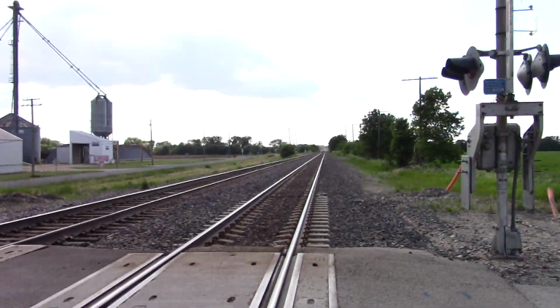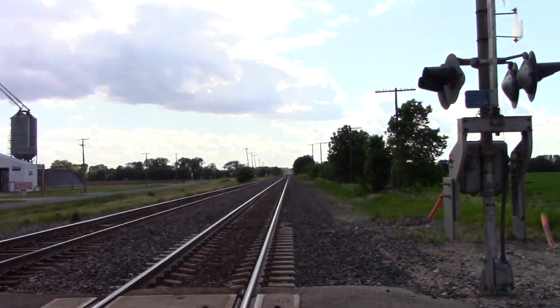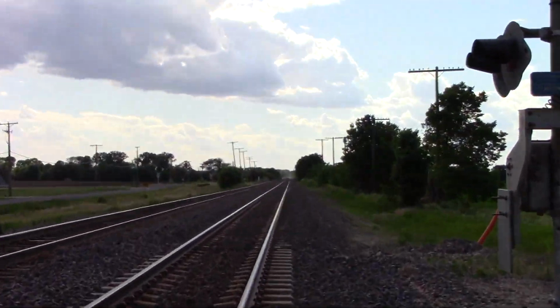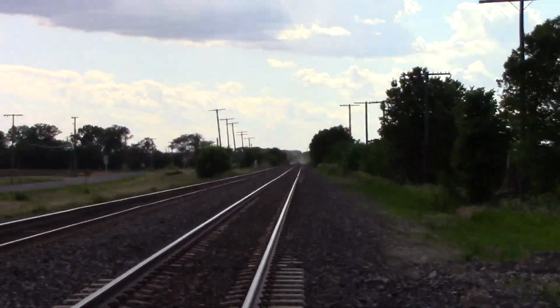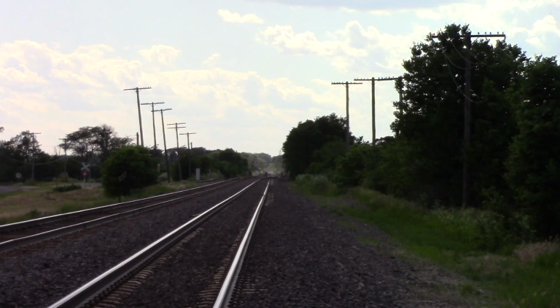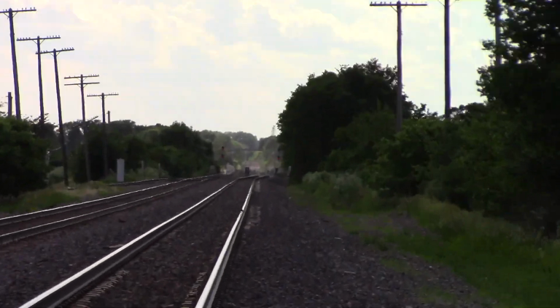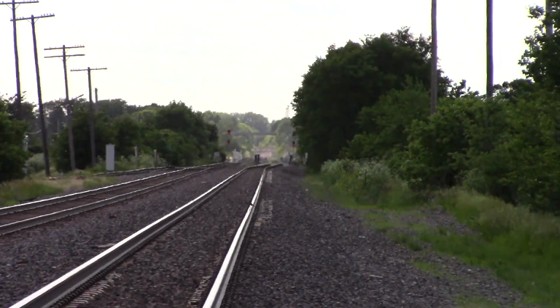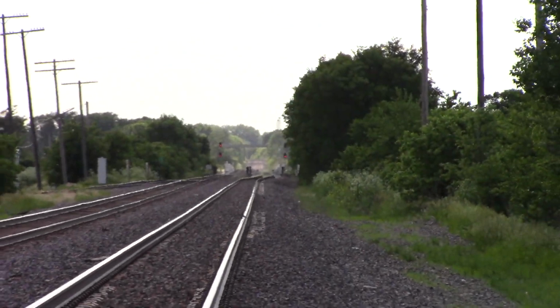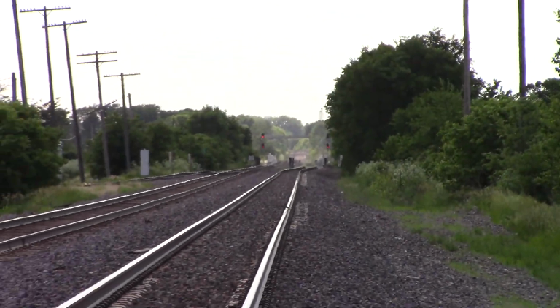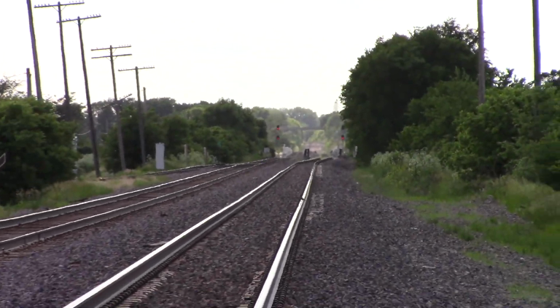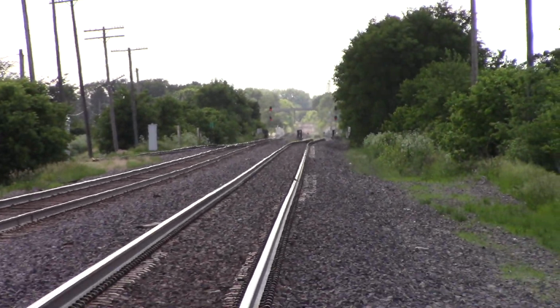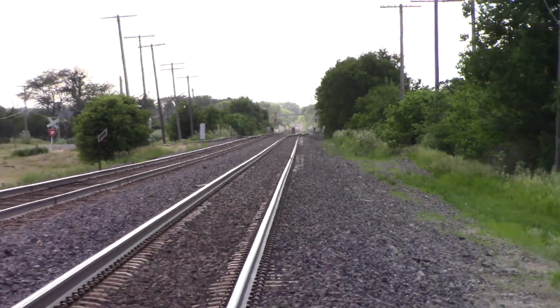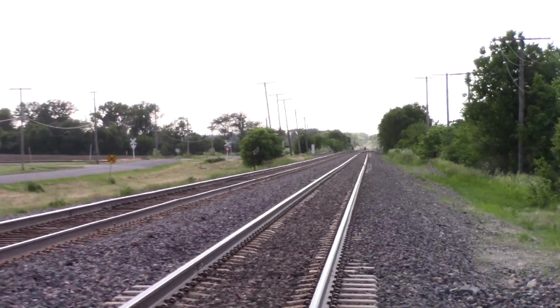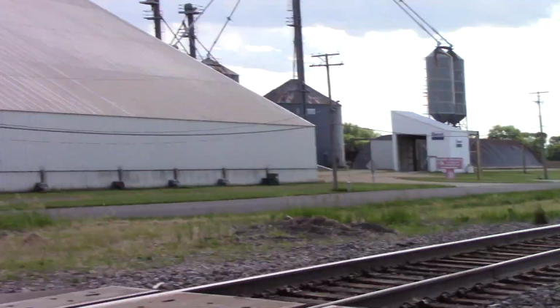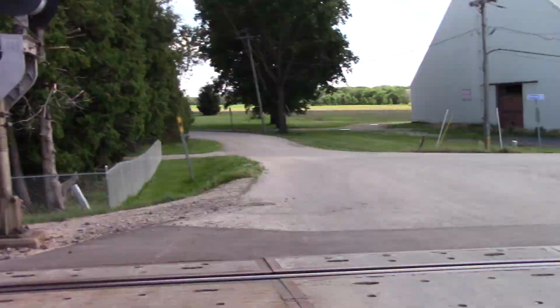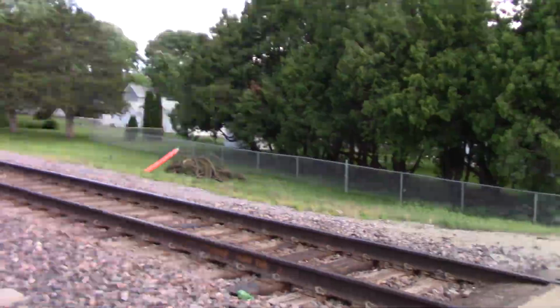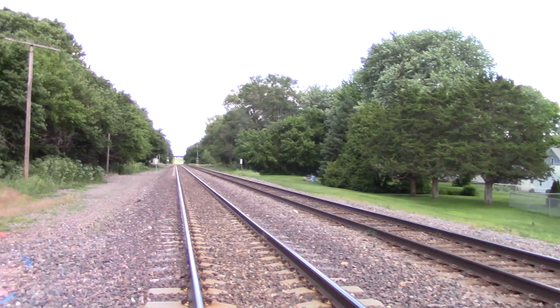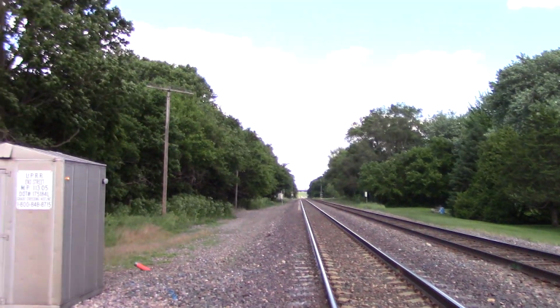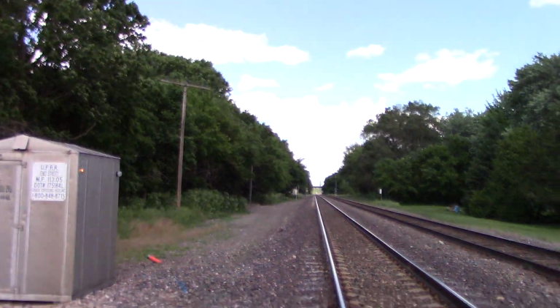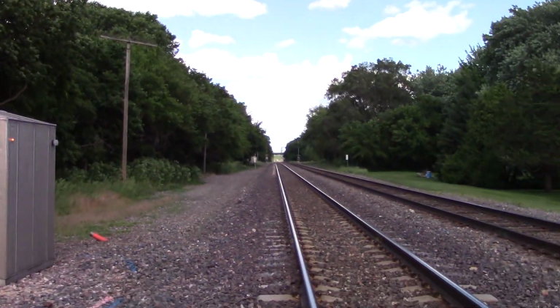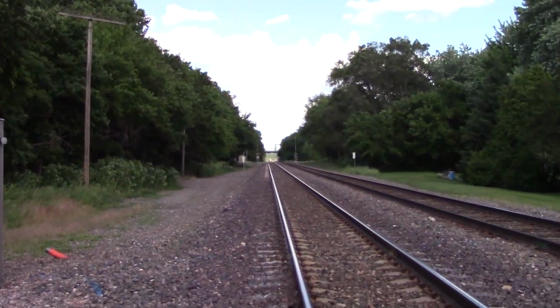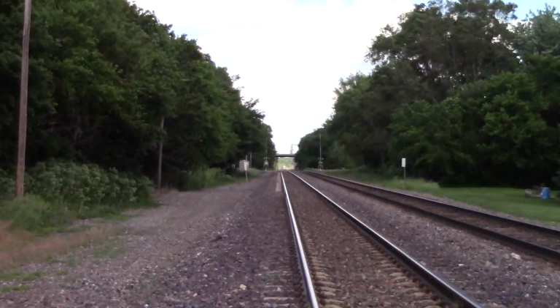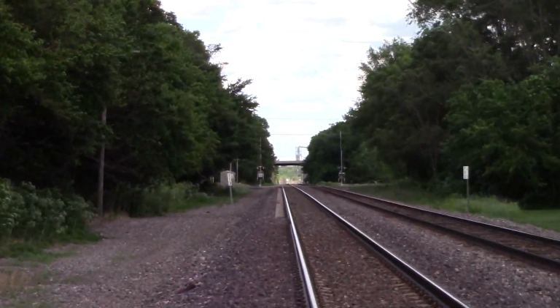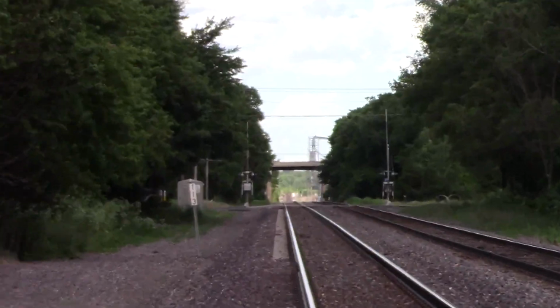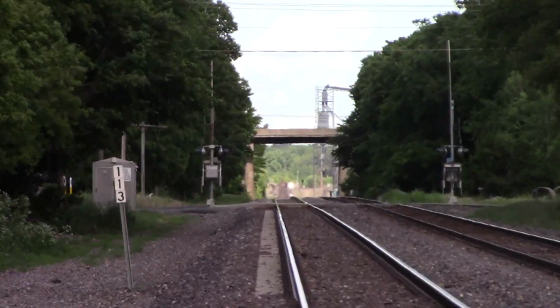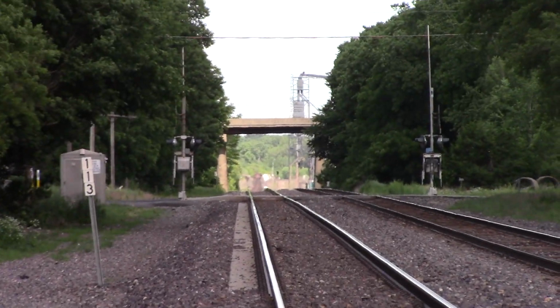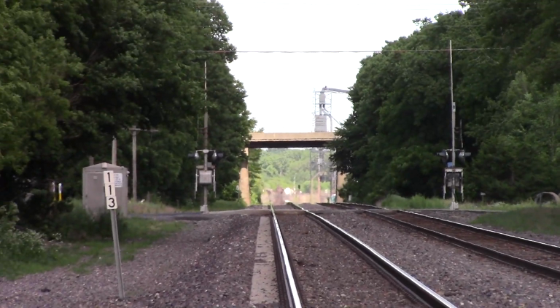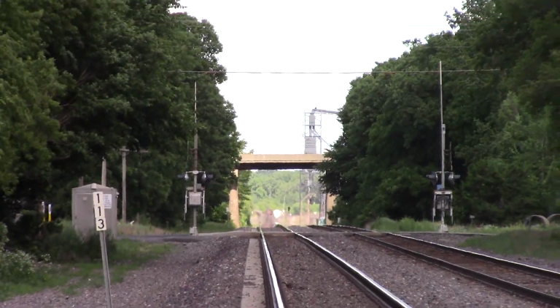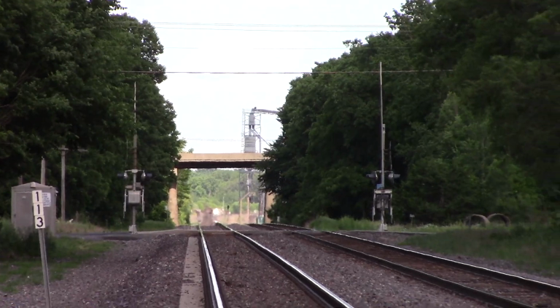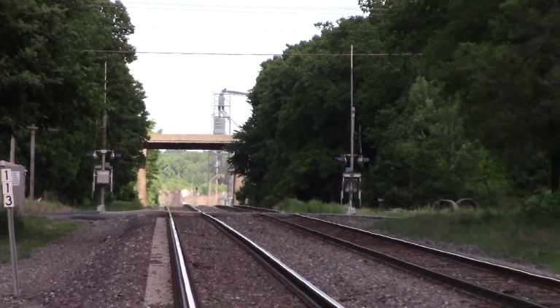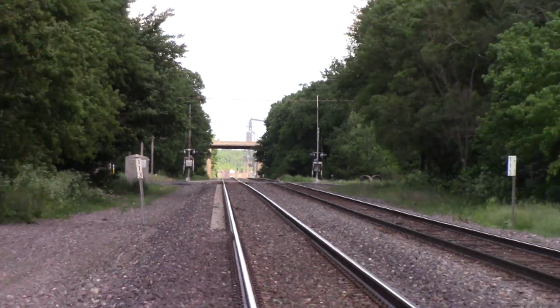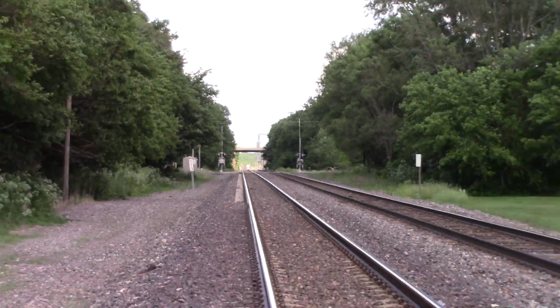Track view facing west towards Morrison, Fulton, and Clinton, Iowa. And track view facing east towards Stirling, Dixon, Rochelle, and Chicago.